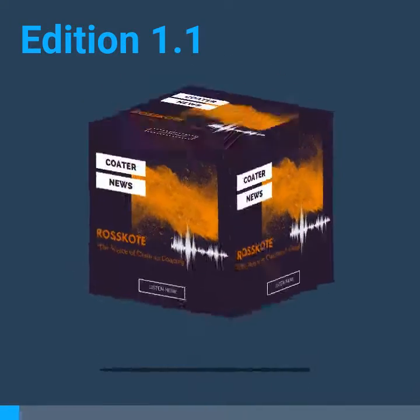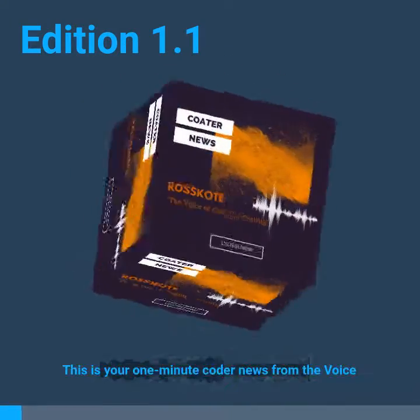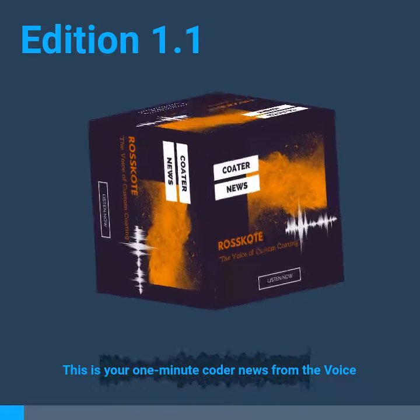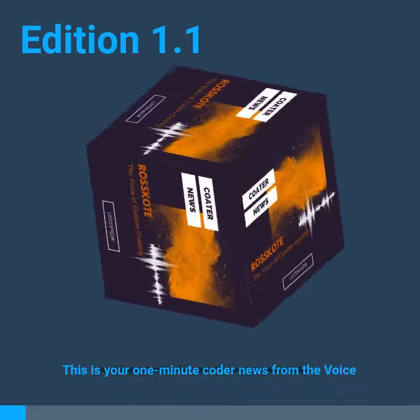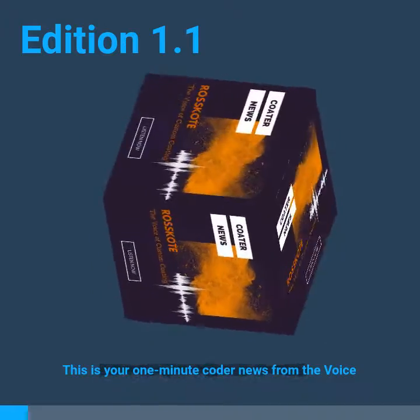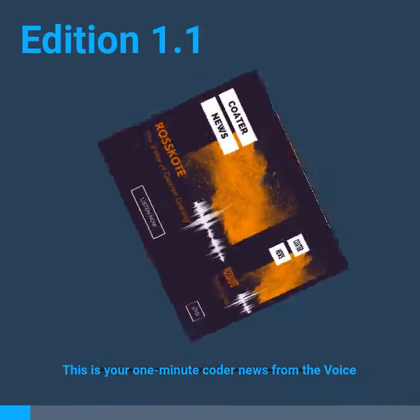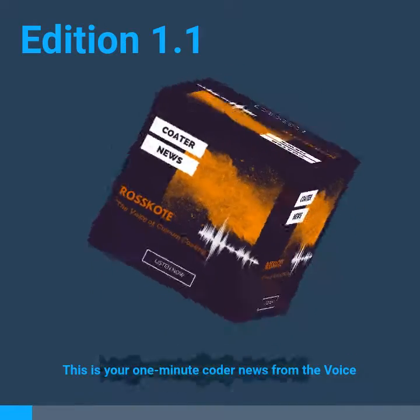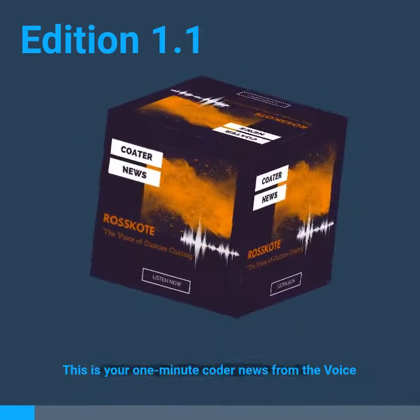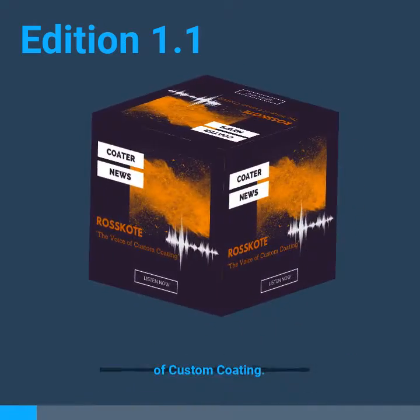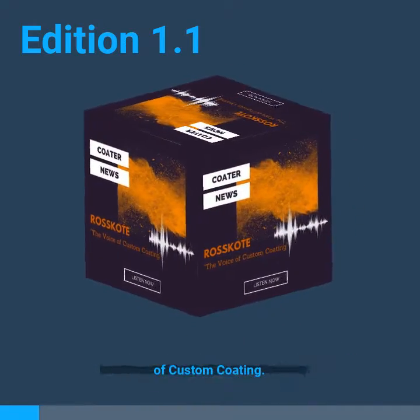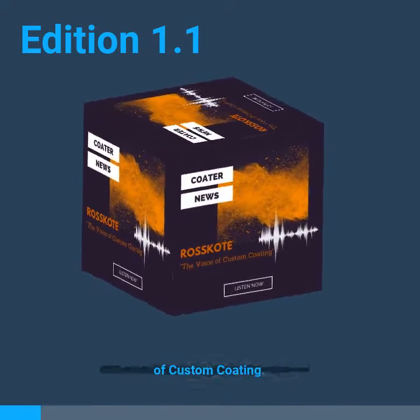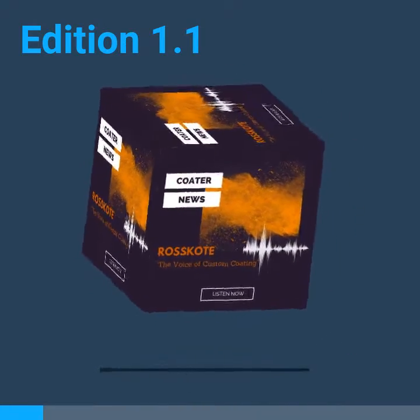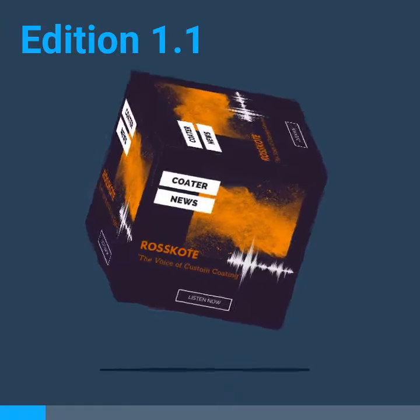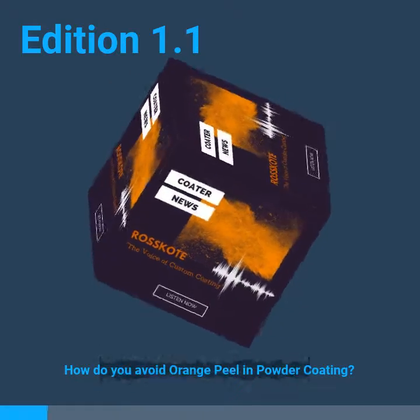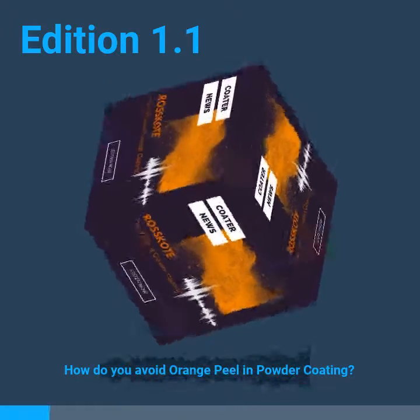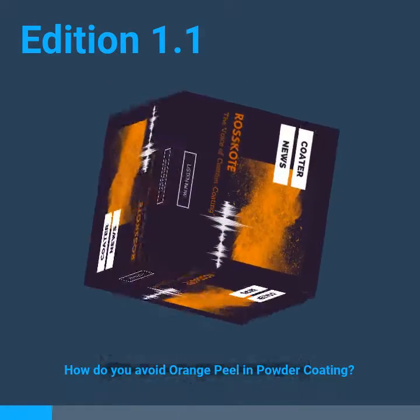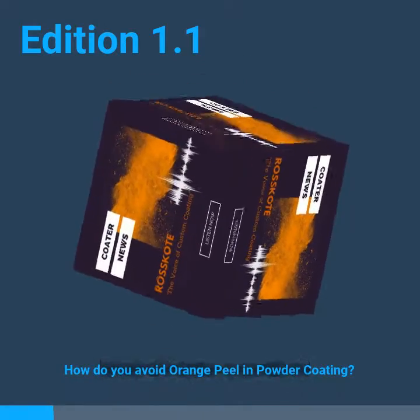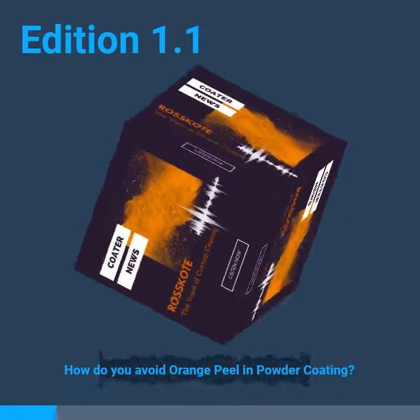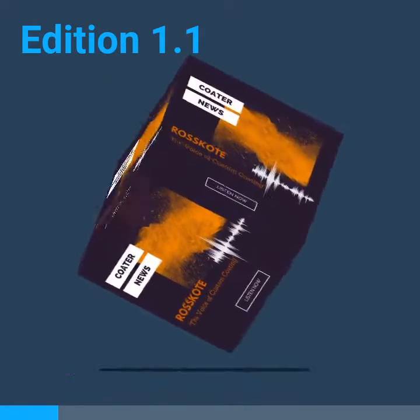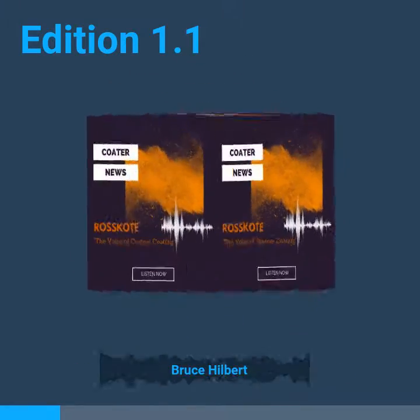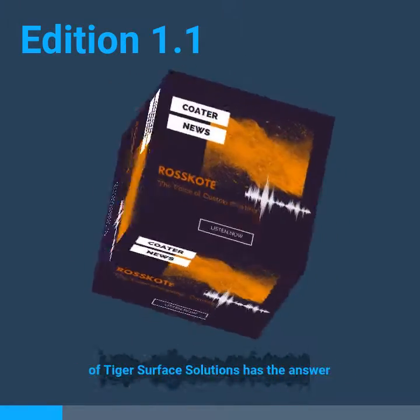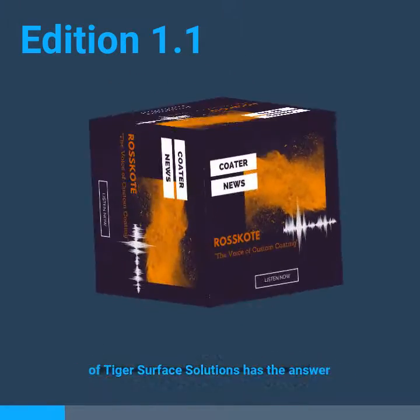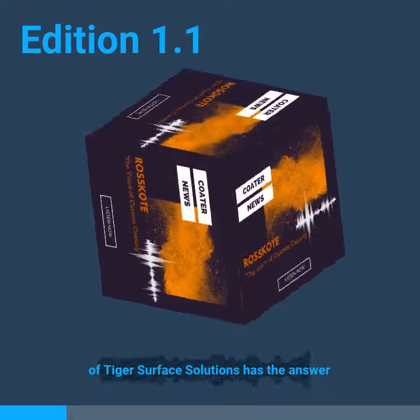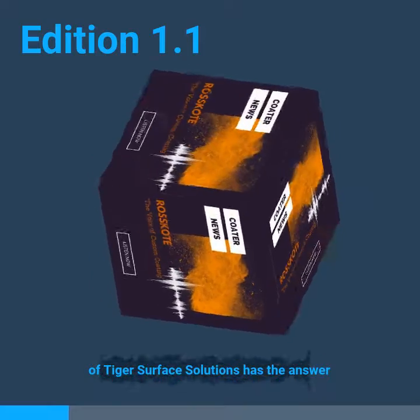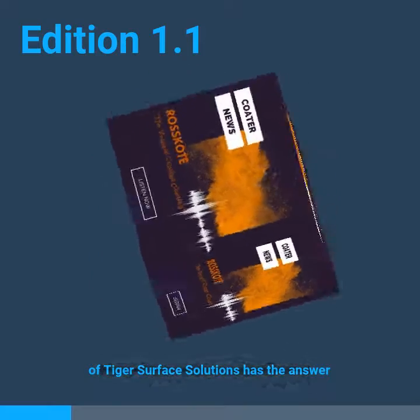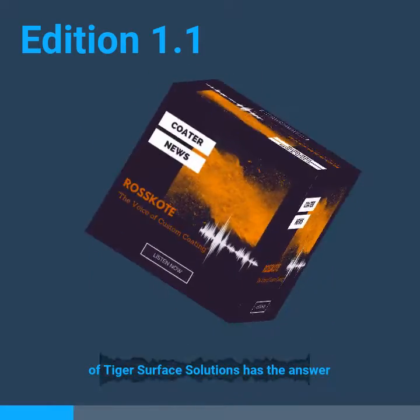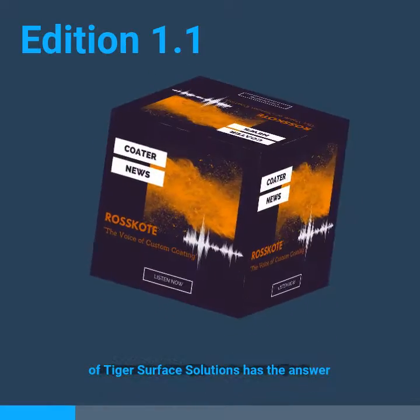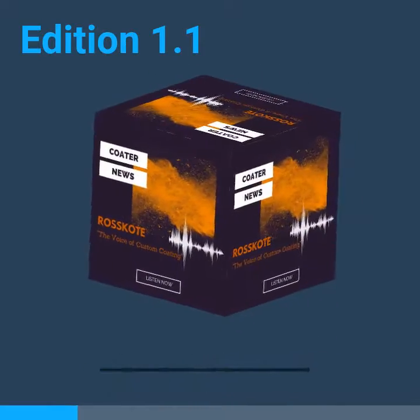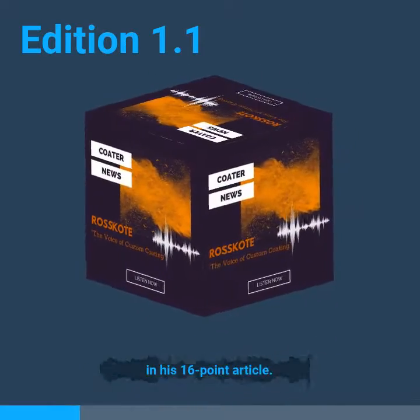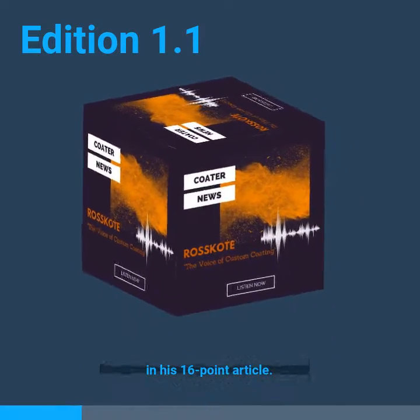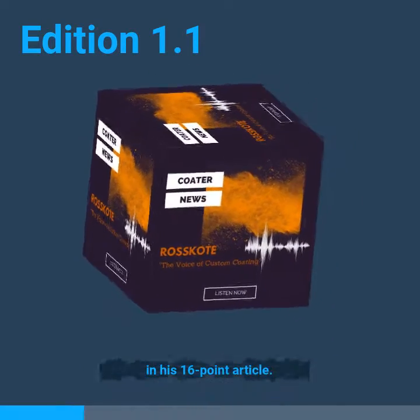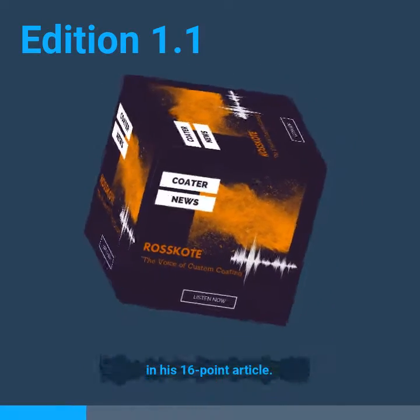This is your one minute coater news from the voice of Custom Coating. How do you avoid orange peel in powder coating? Bruce Hilbert of Tiger Surface Solutions has the answer in his 16-point article.